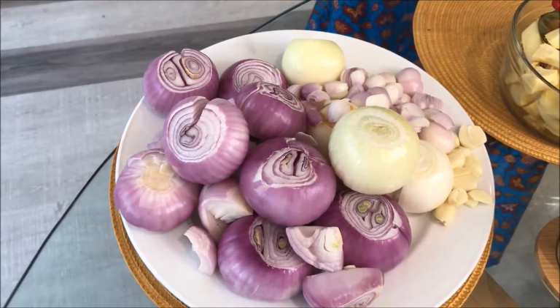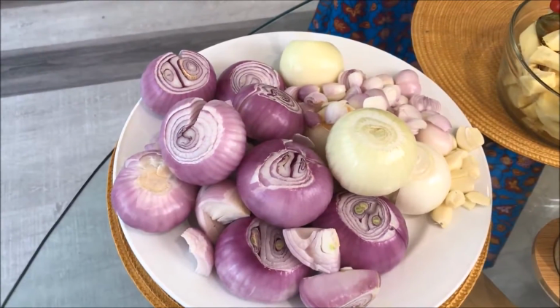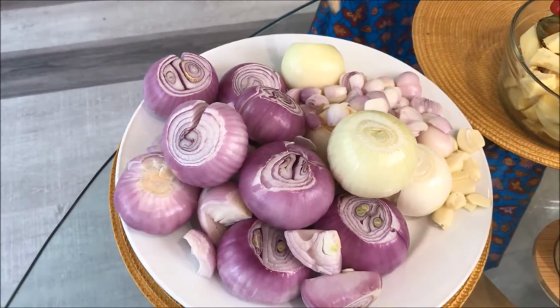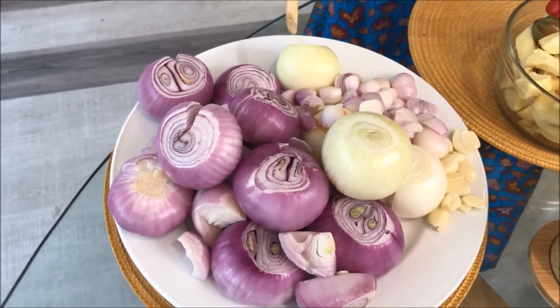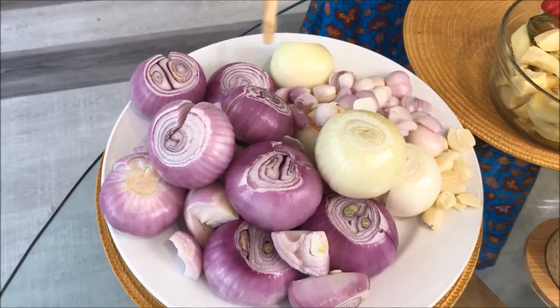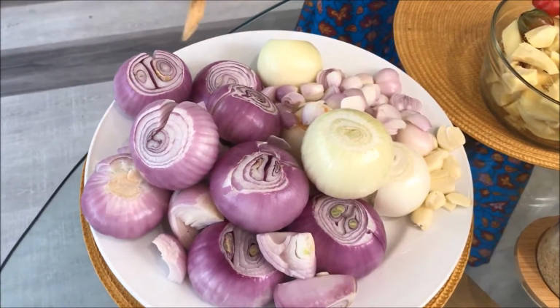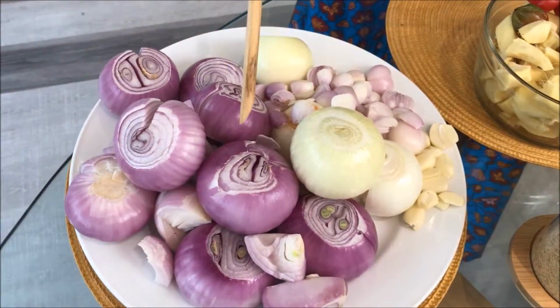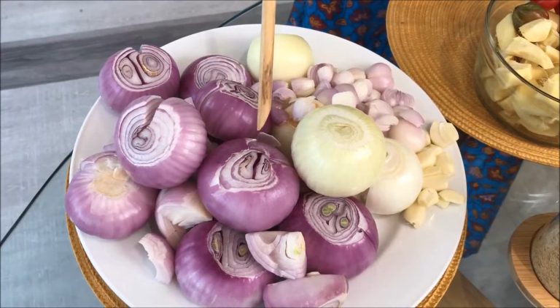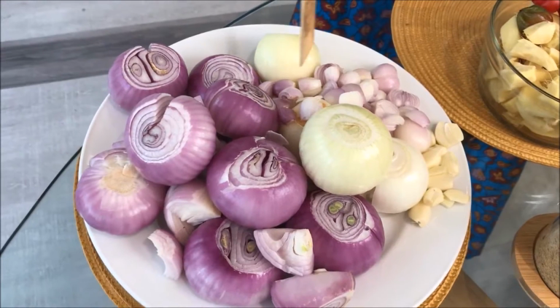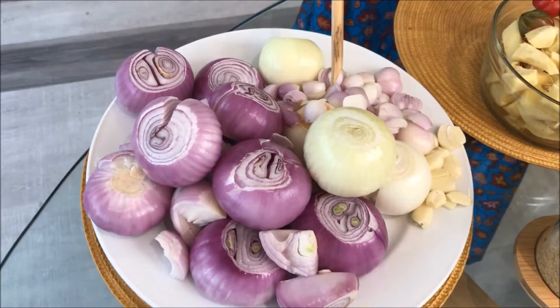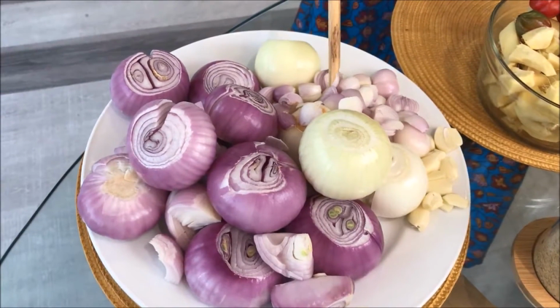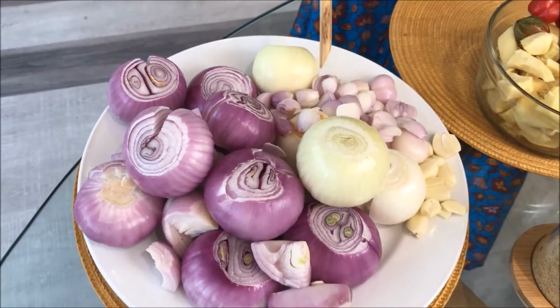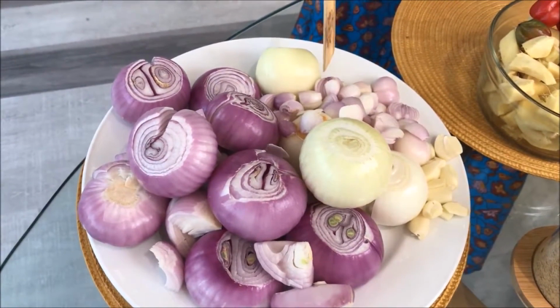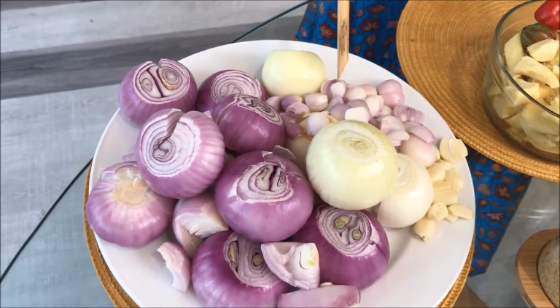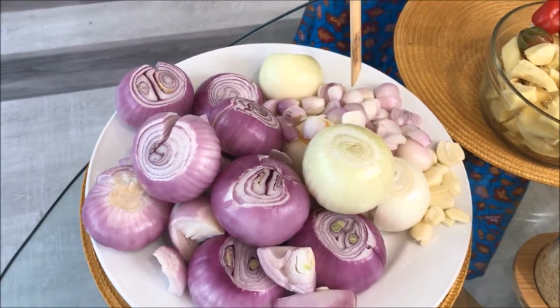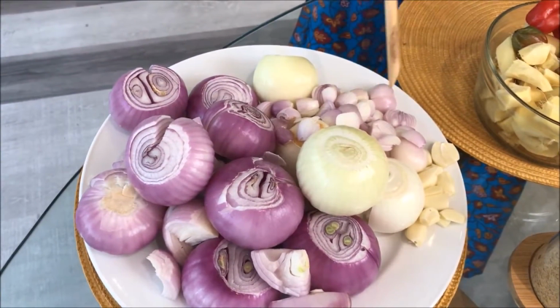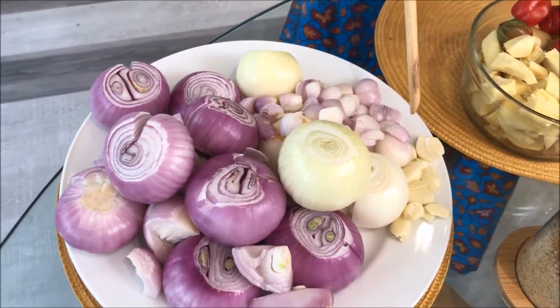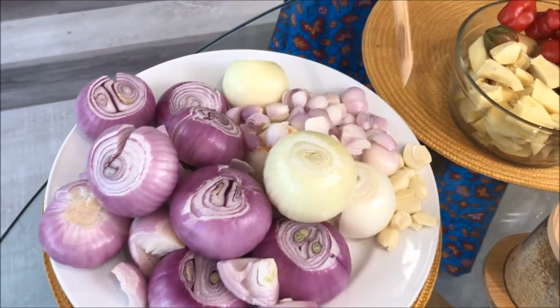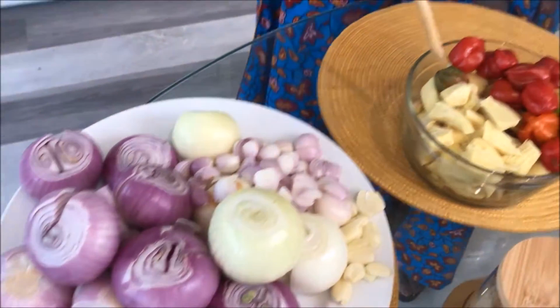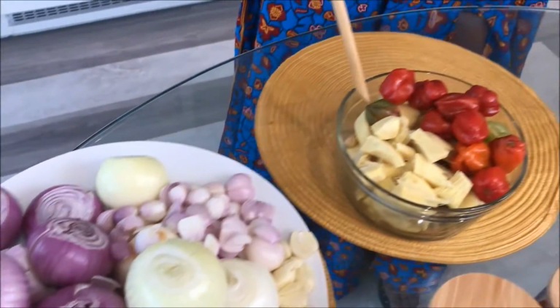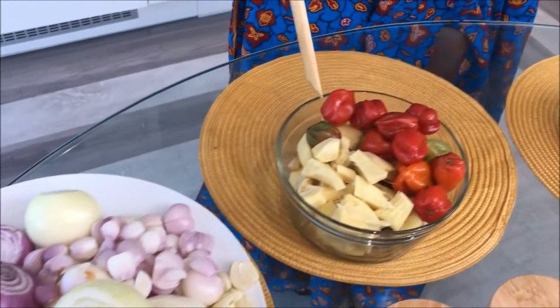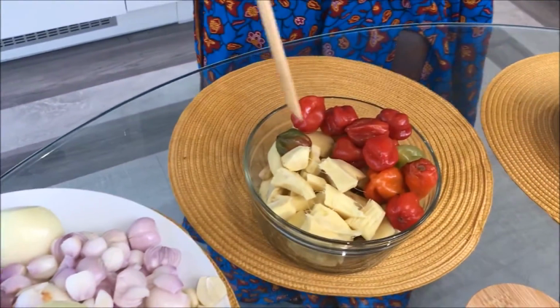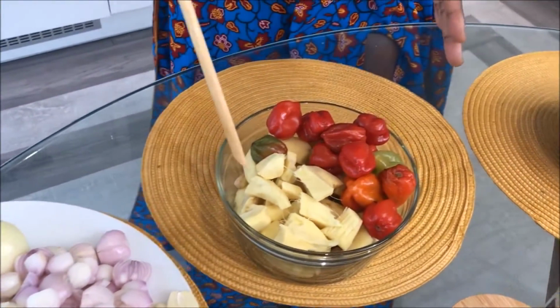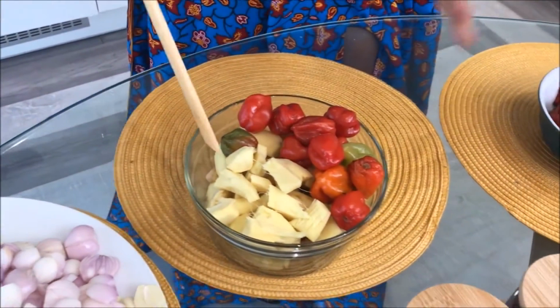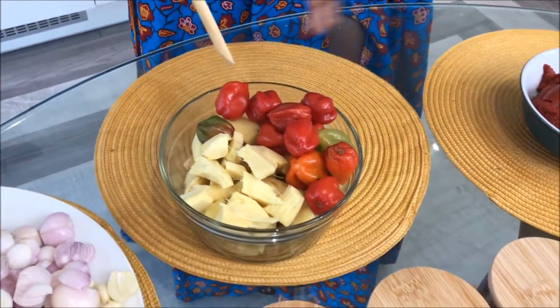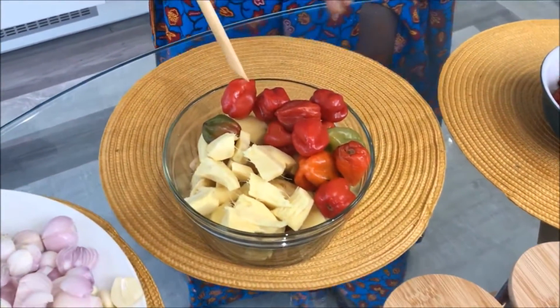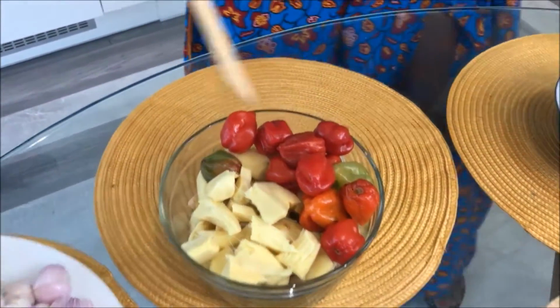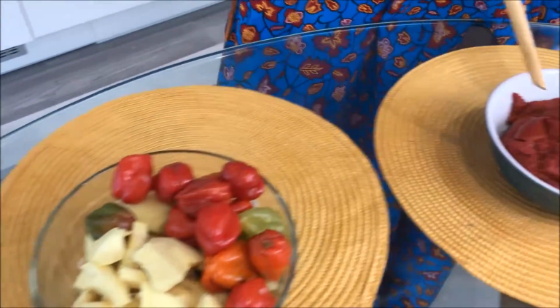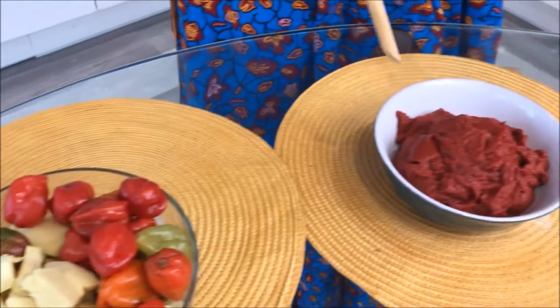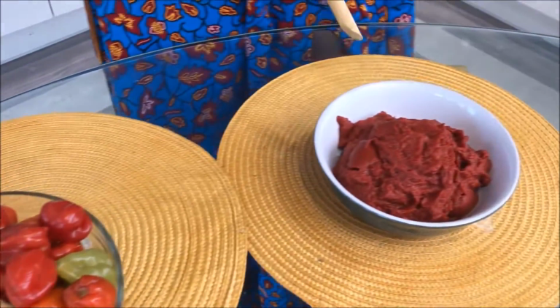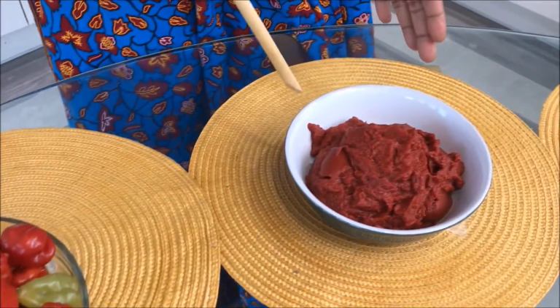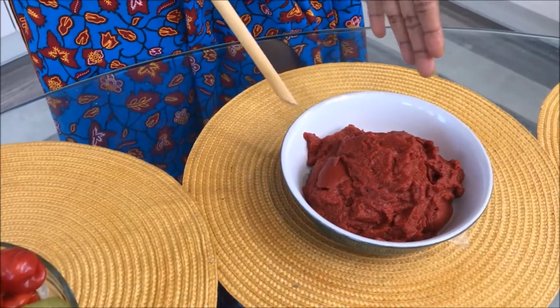Let's get on with our ingredients. We've got red onions, white onions, British shallot onions, and garlic. We've also got sliced ginger, pepper, and tomato puree.